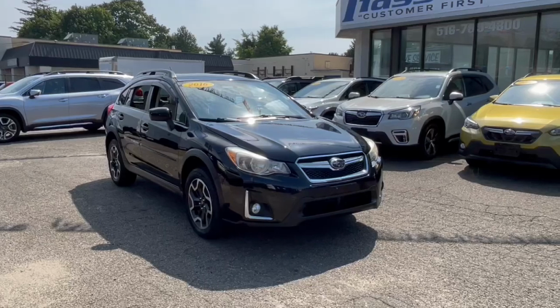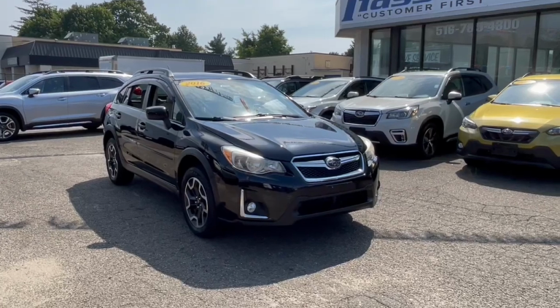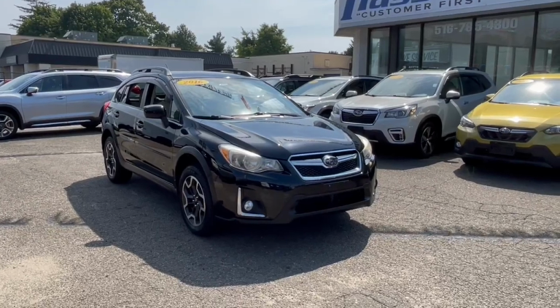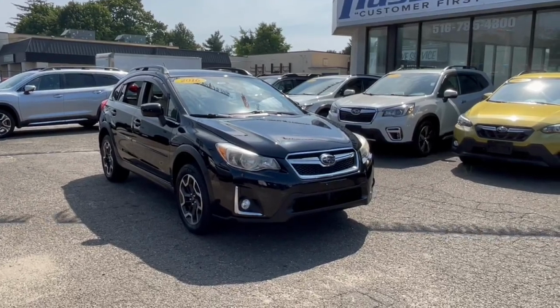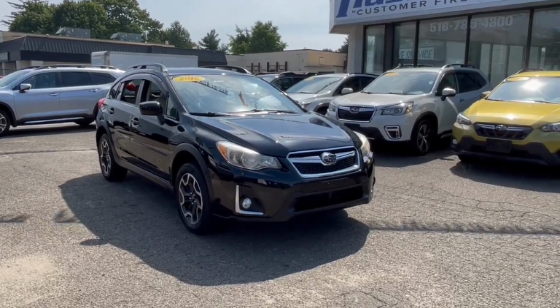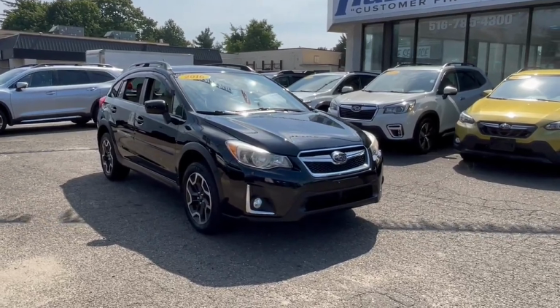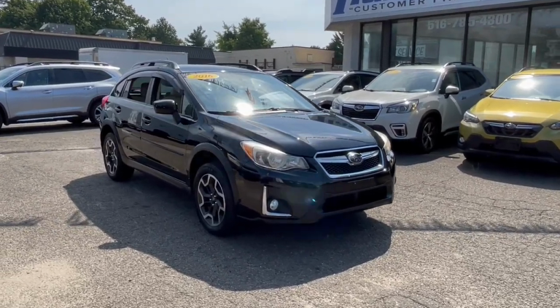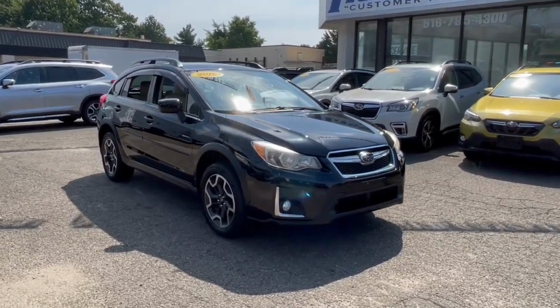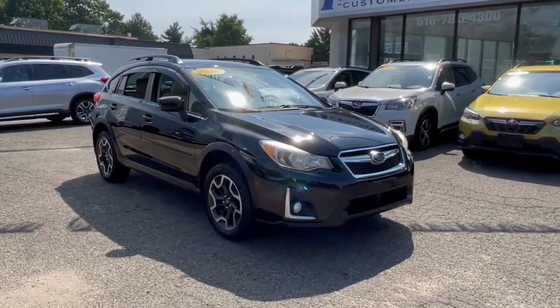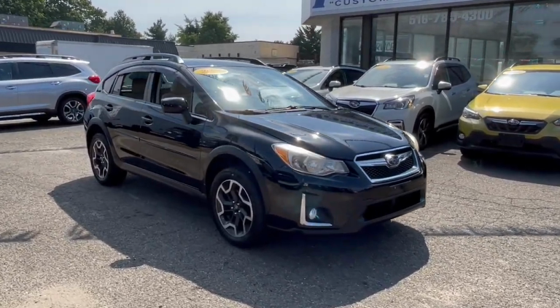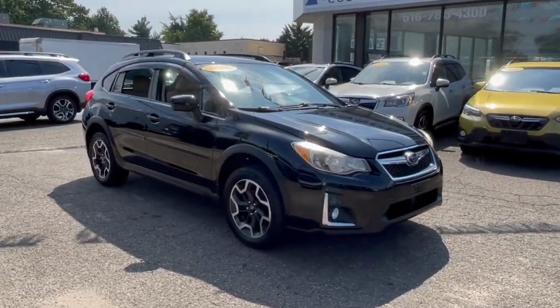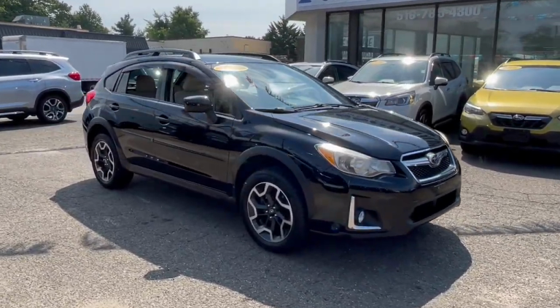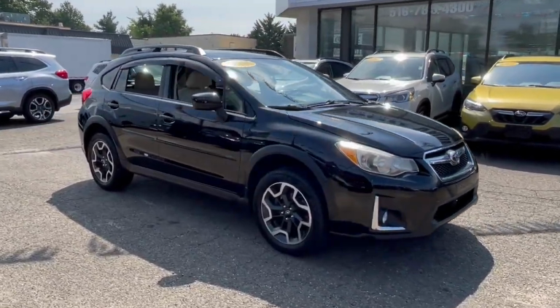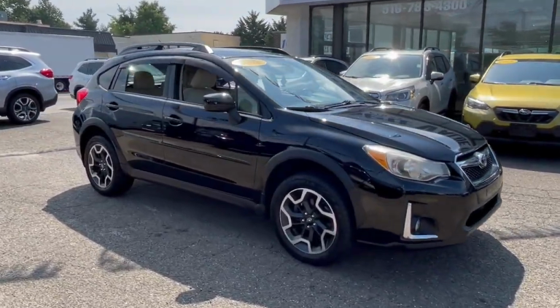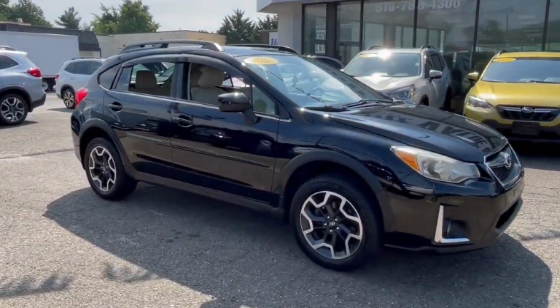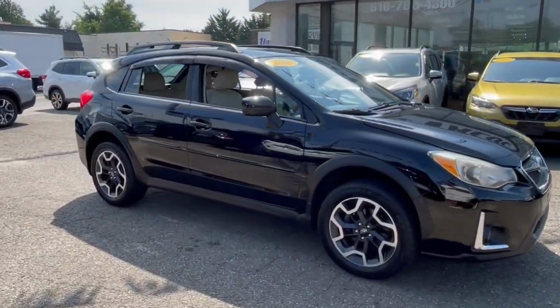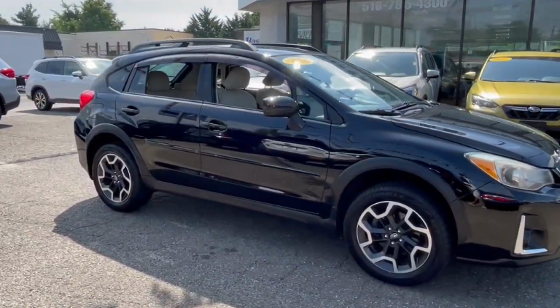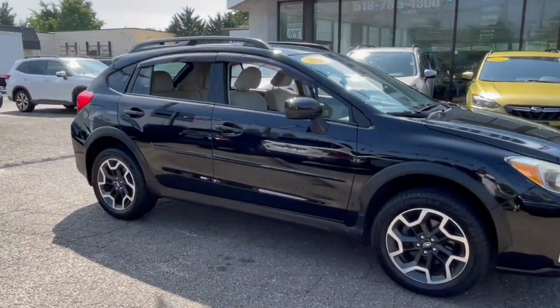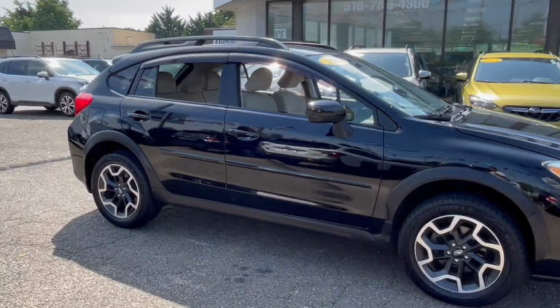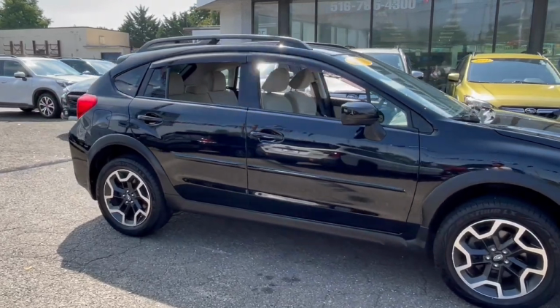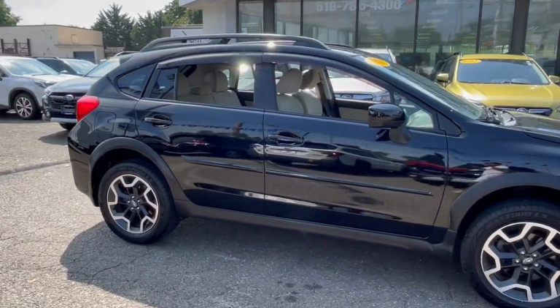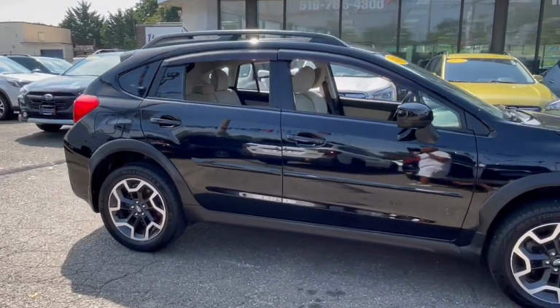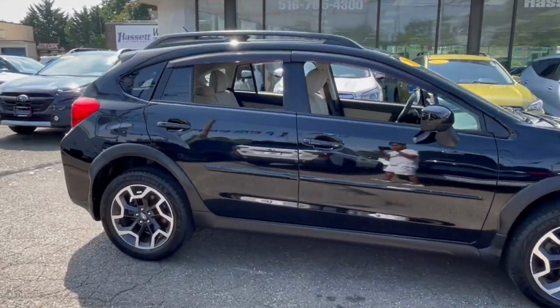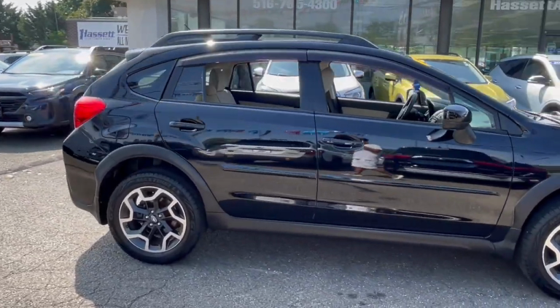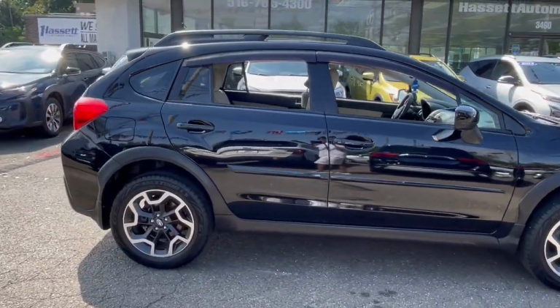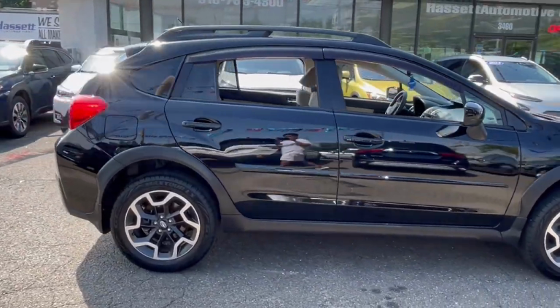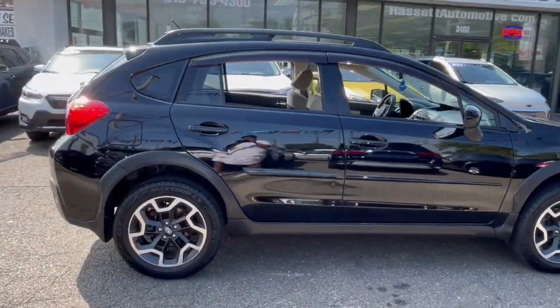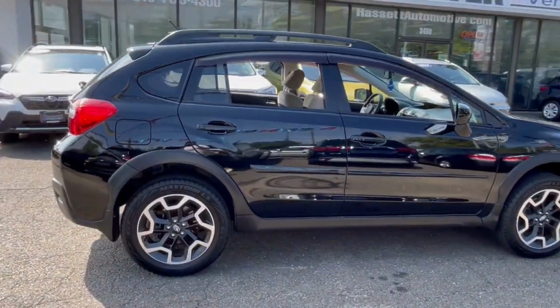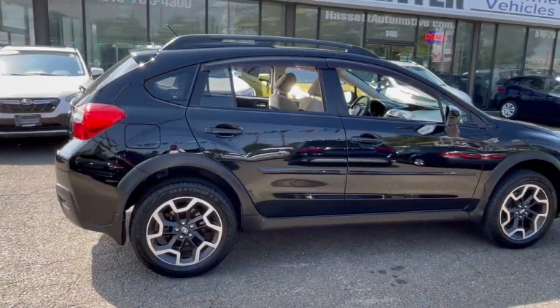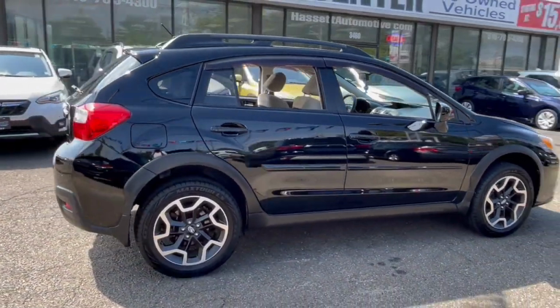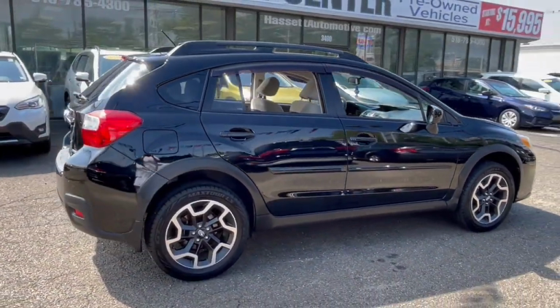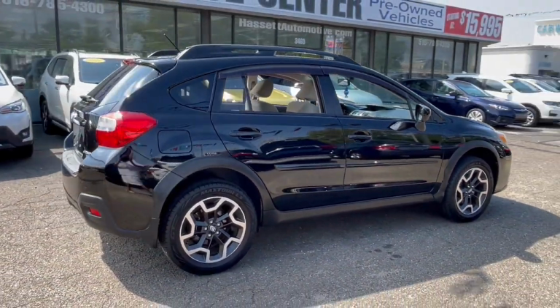Enjoy the view of this 2016 Subaru Crosstrek. With less than 45,000 miles on the odometer, this vehicle provides excellent value.